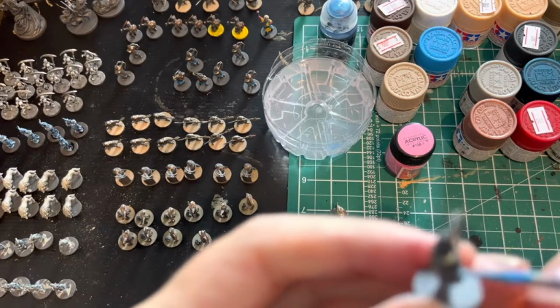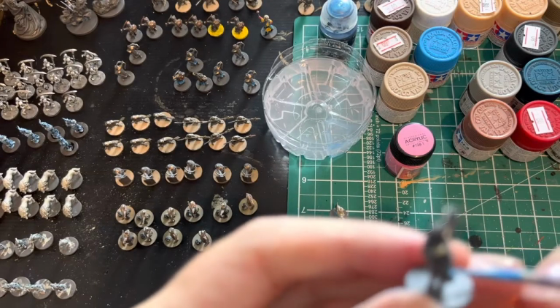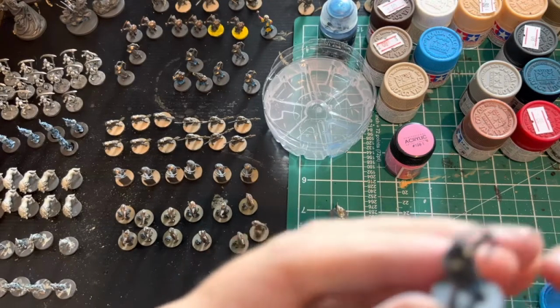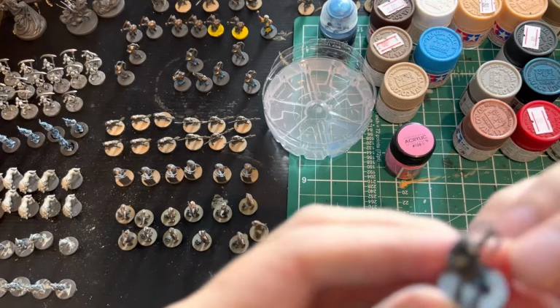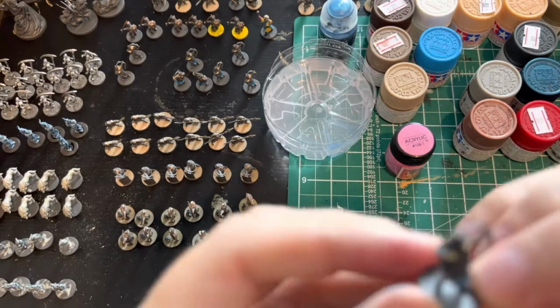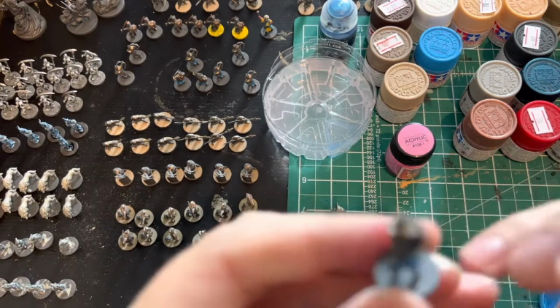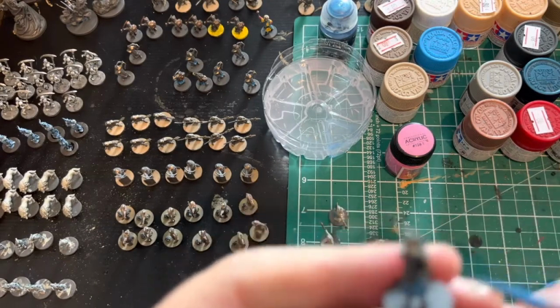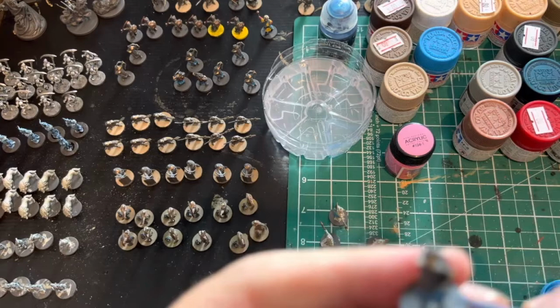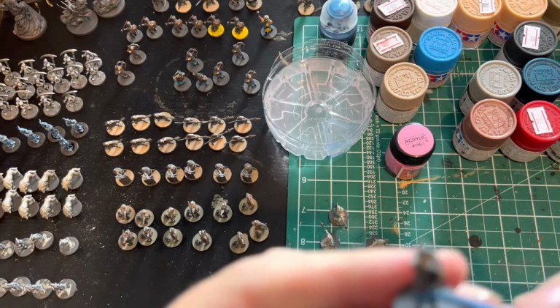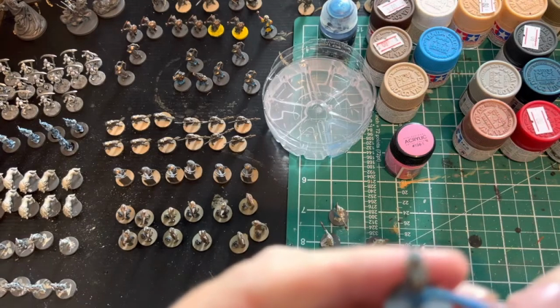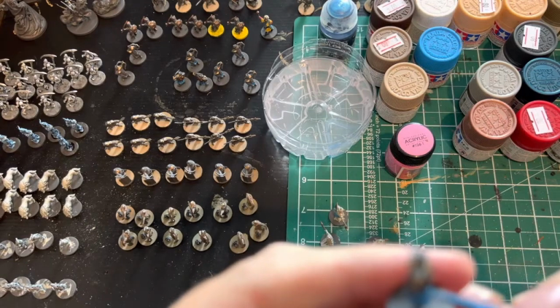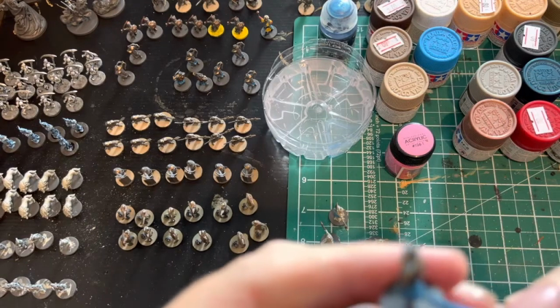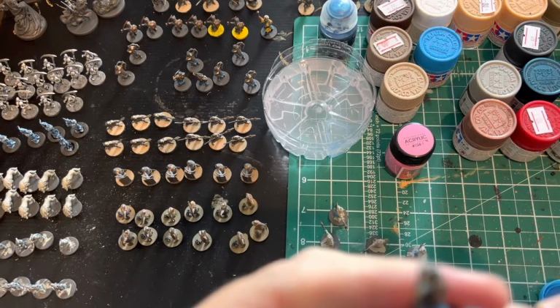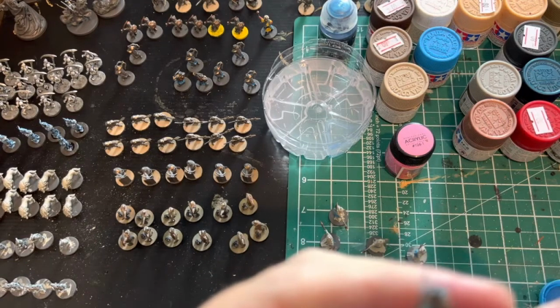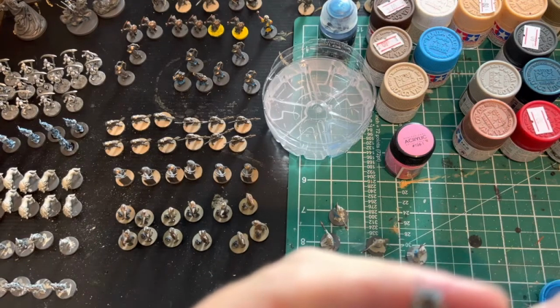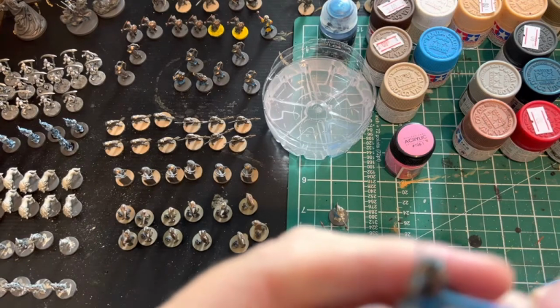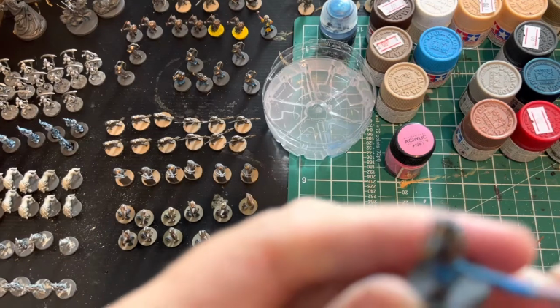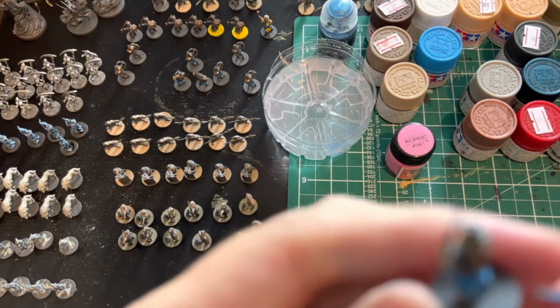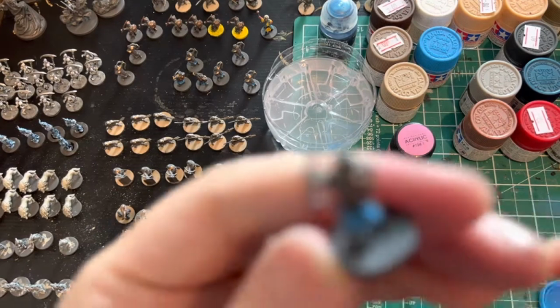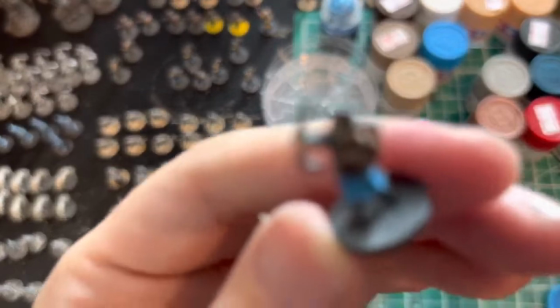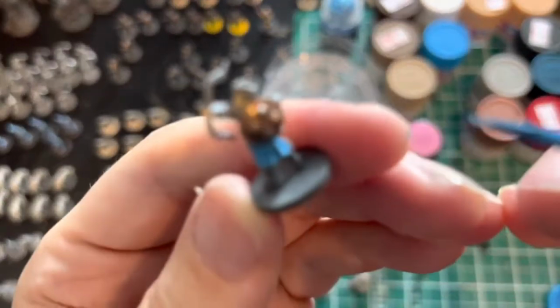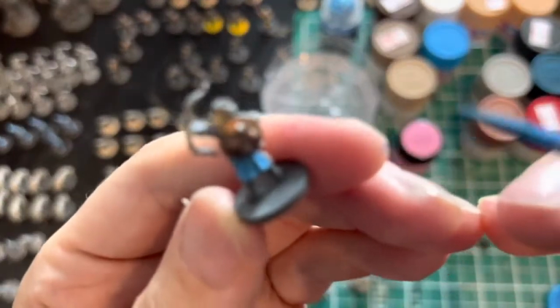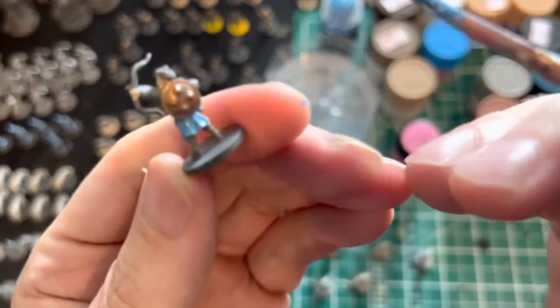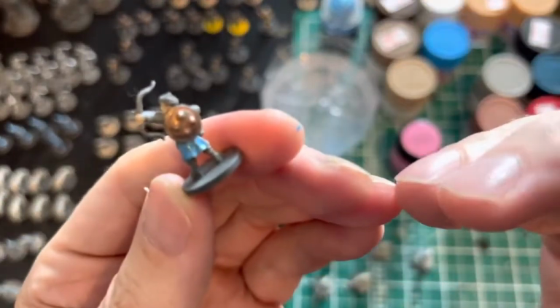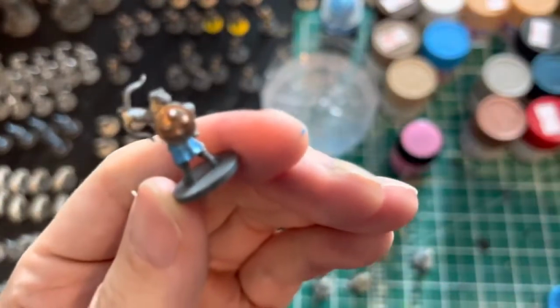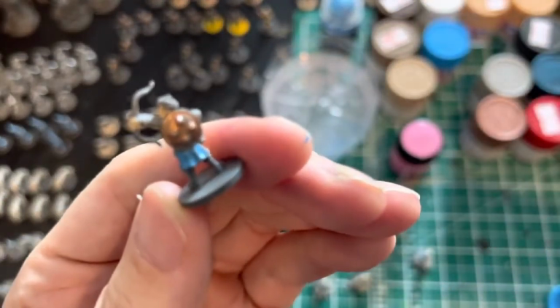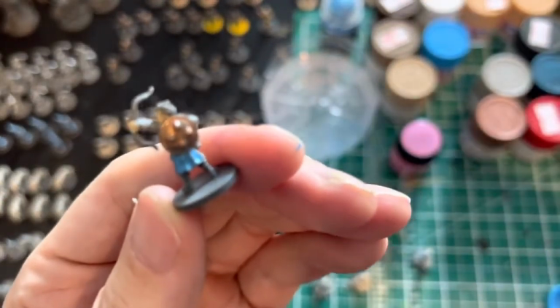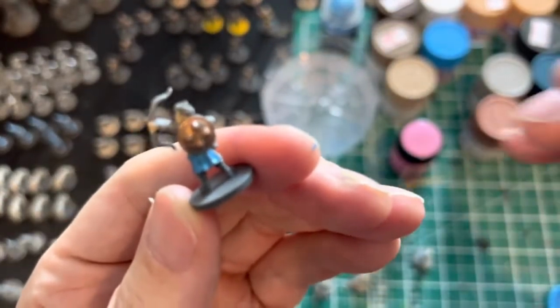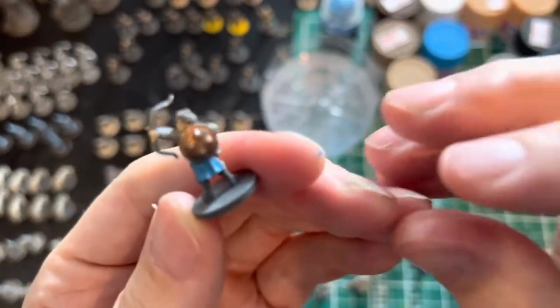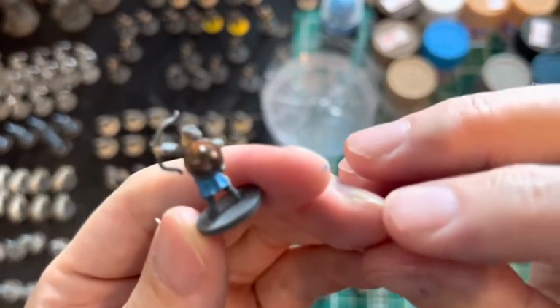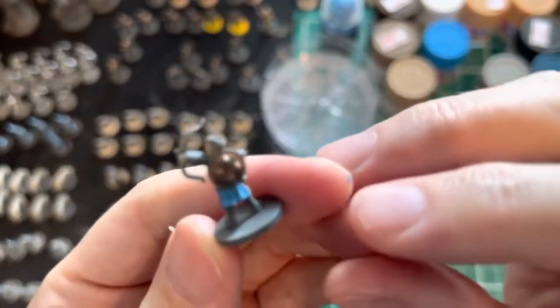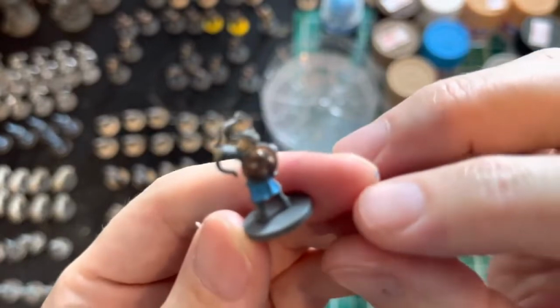These are the Ottoman bowmen, and I've chosen to use blue for most of their uniforms — a sky blue contrasted with purples and some reds as well. You can see the copper and the blue look pretty good together.